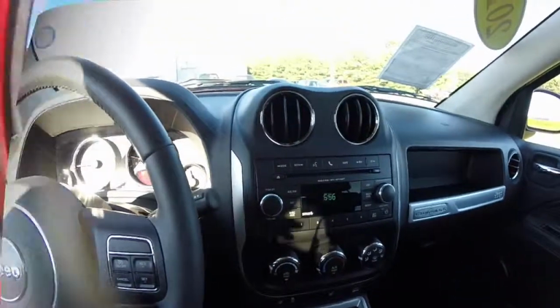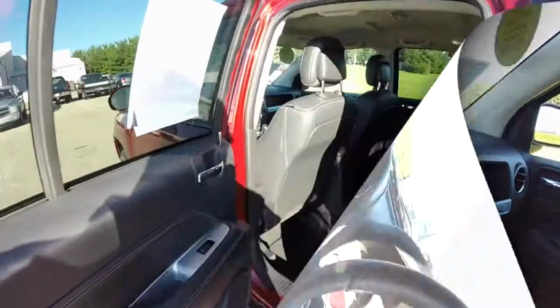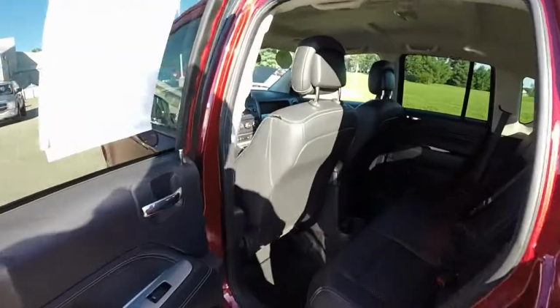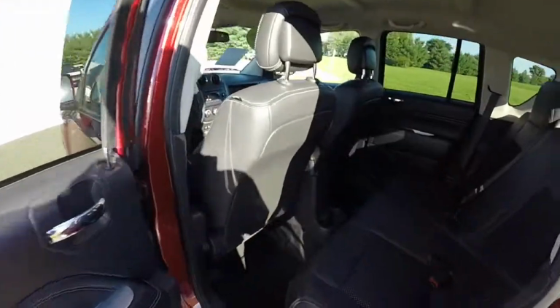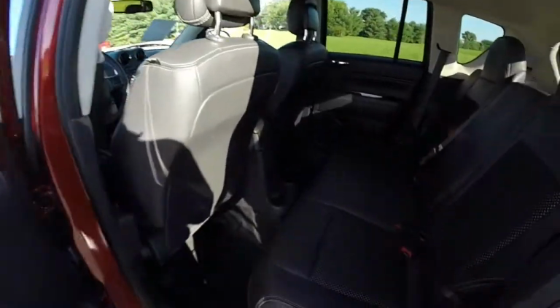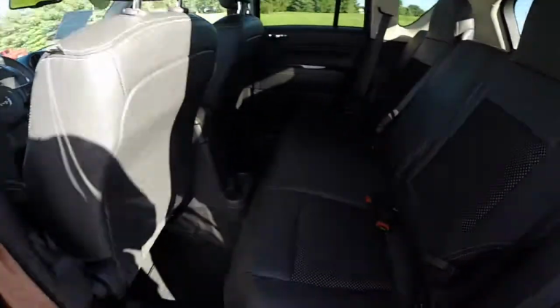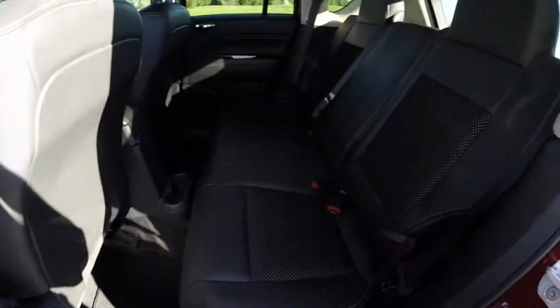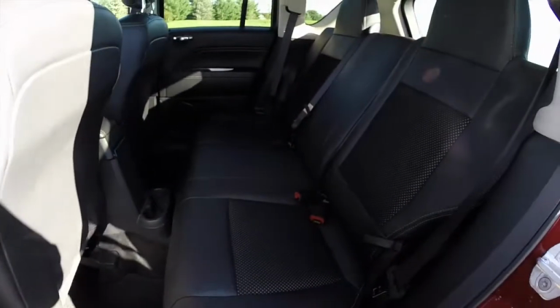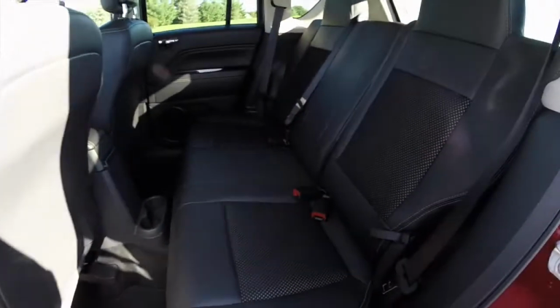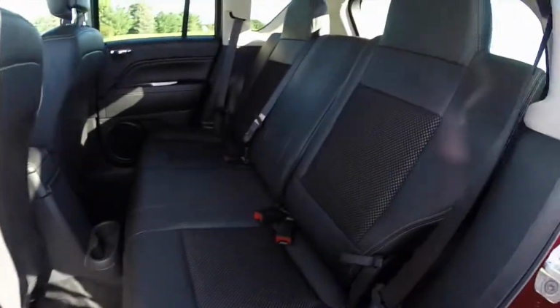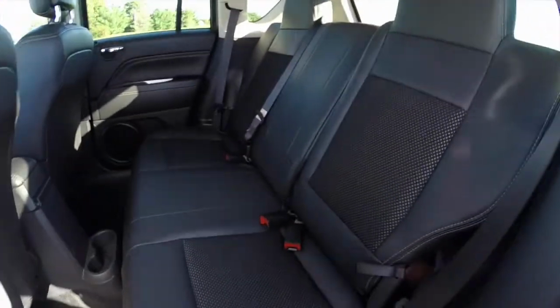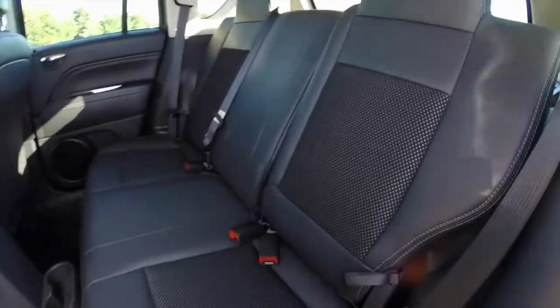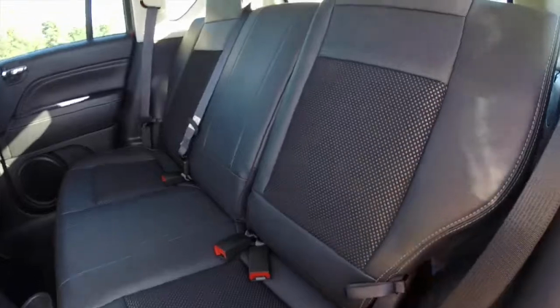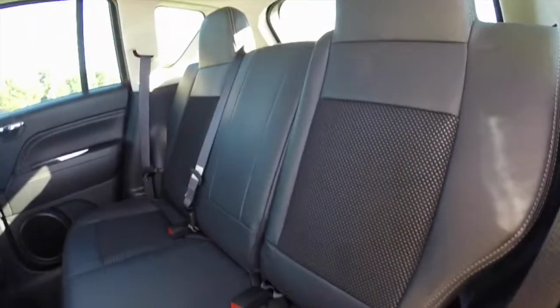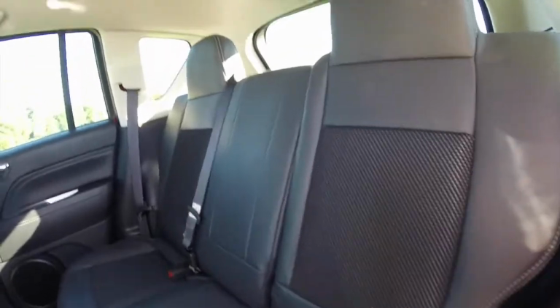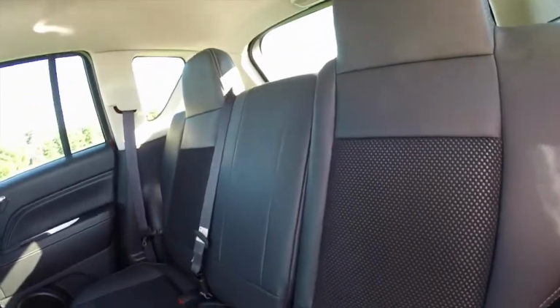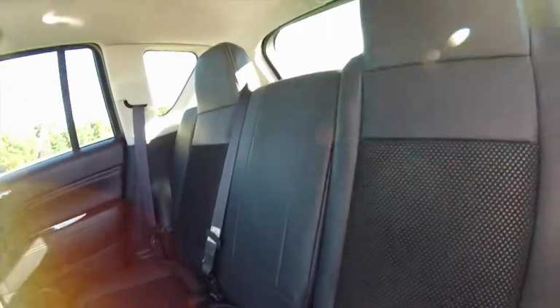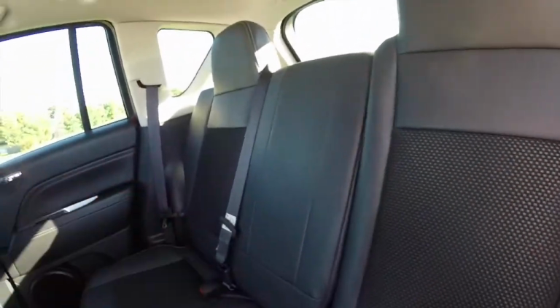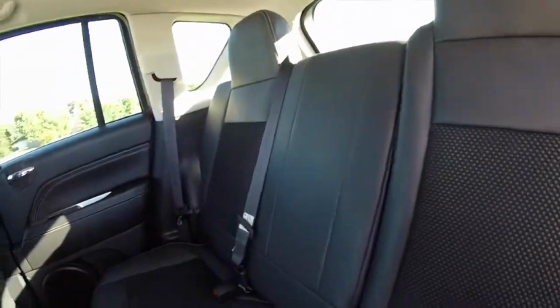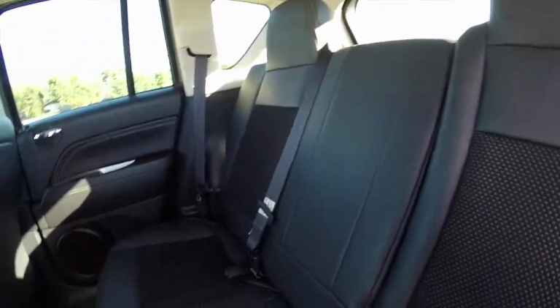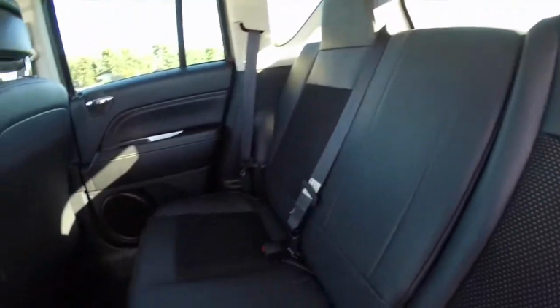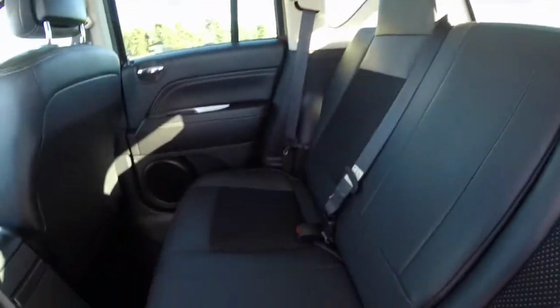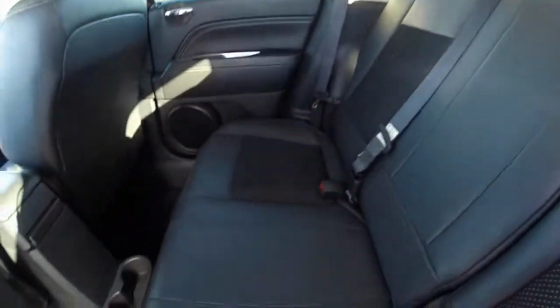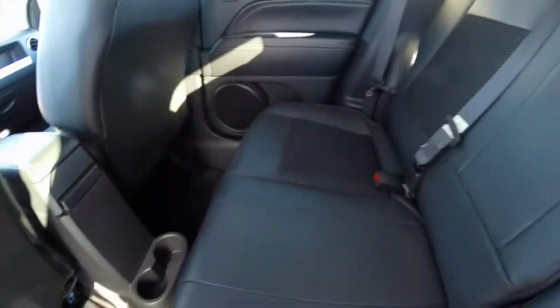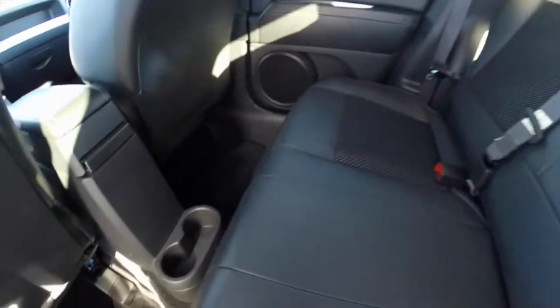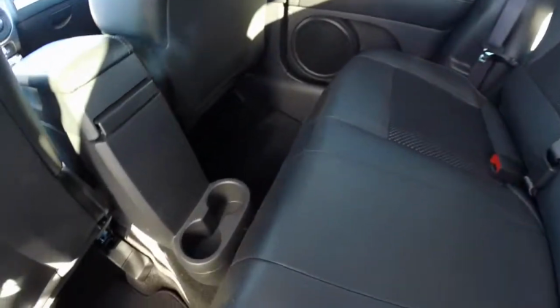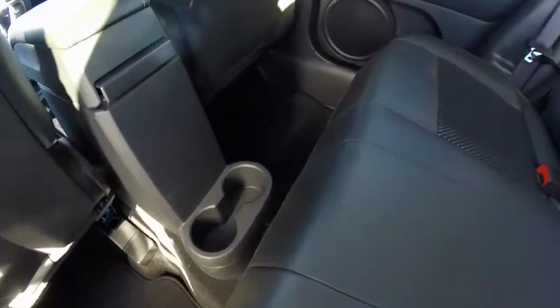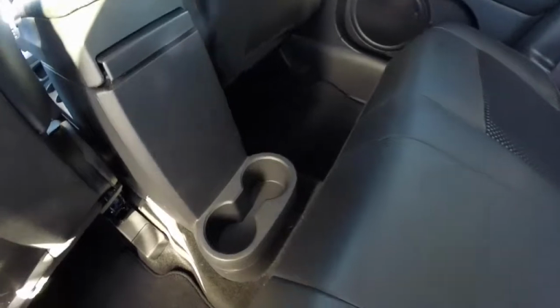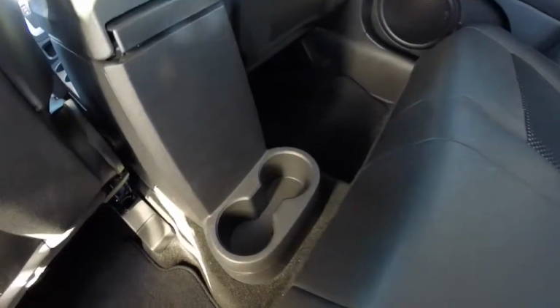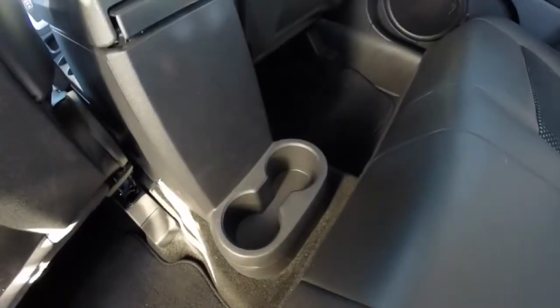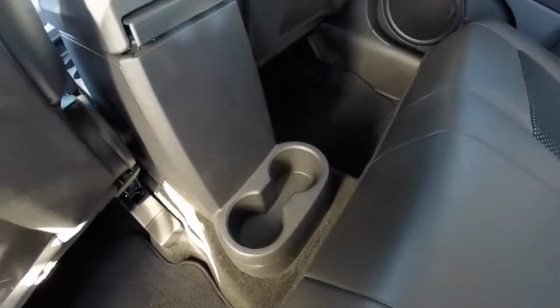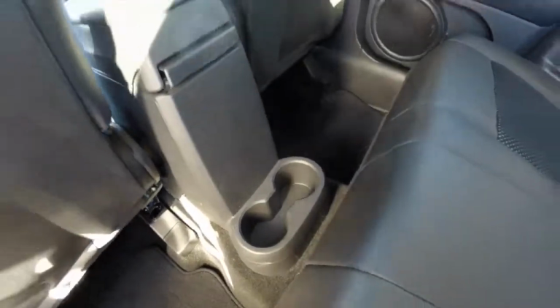We're going to take a look at the rear seats. The seats do recline and also fold flat — they are a 60-40 split folding seat. Cup holders mount in the floor.